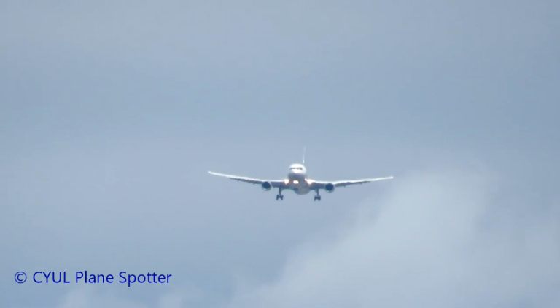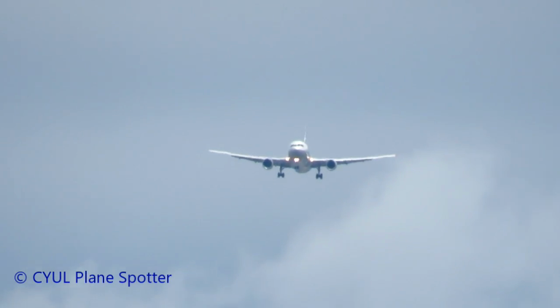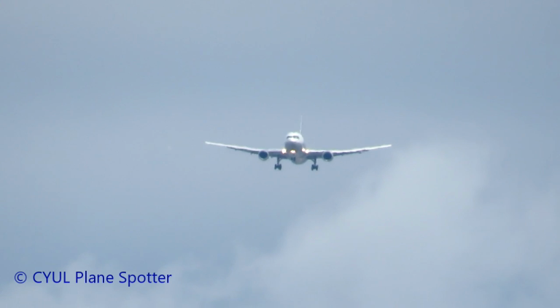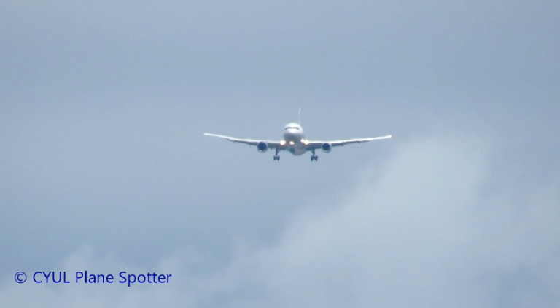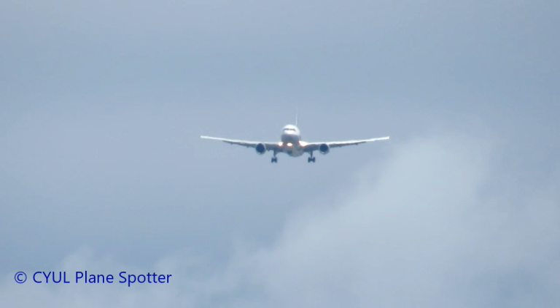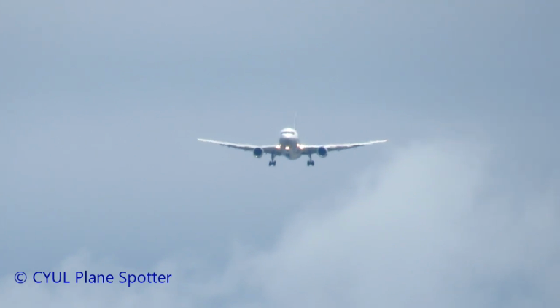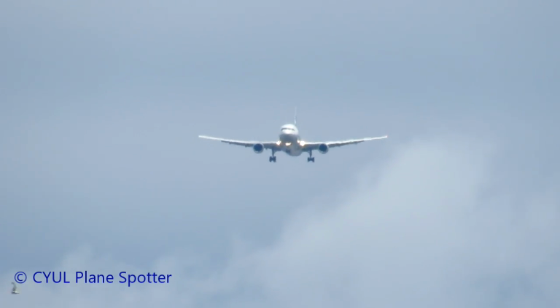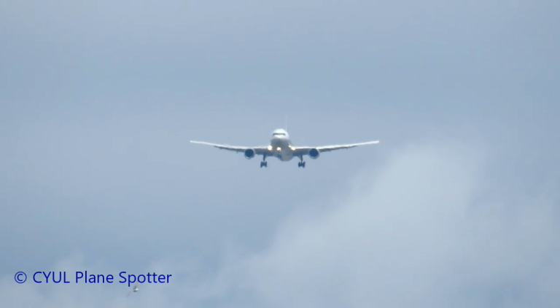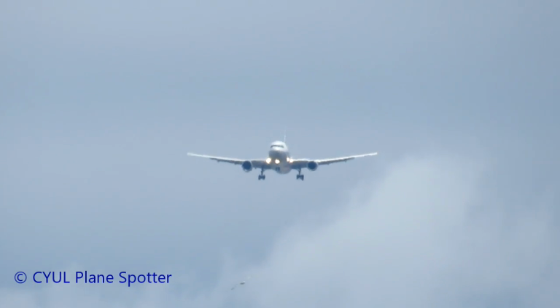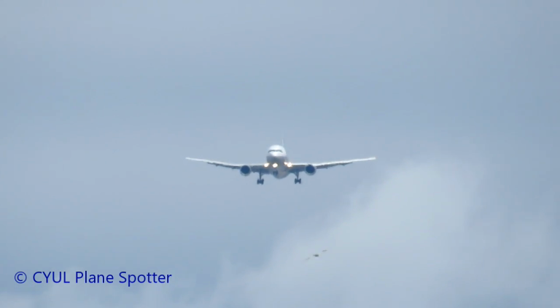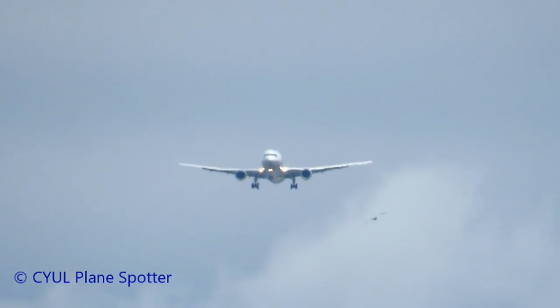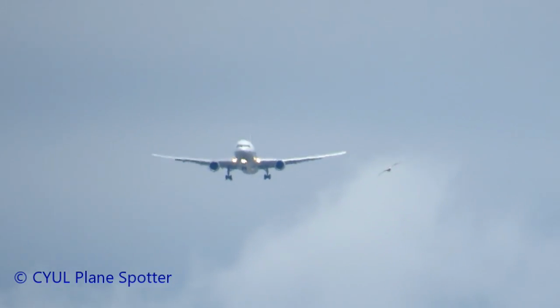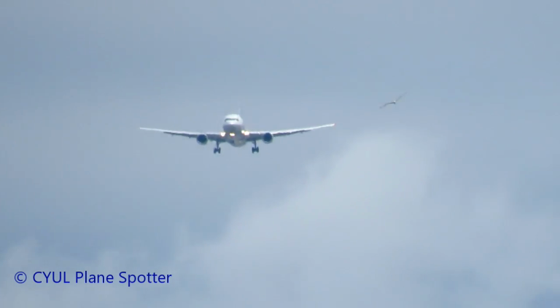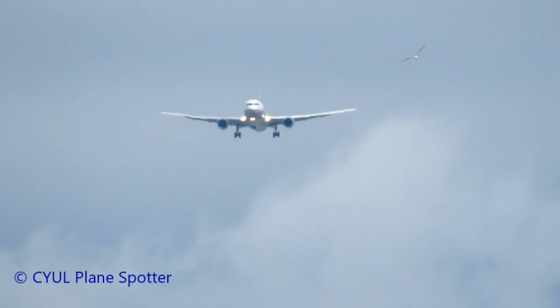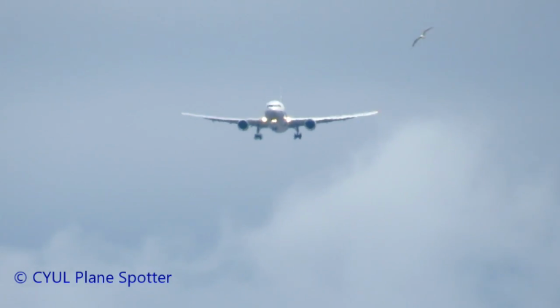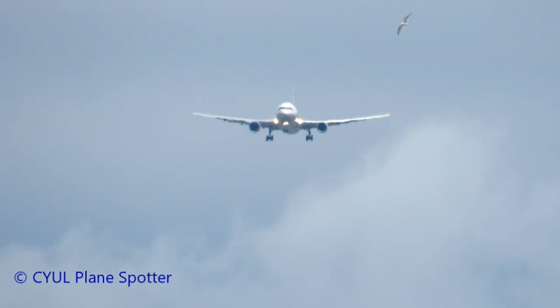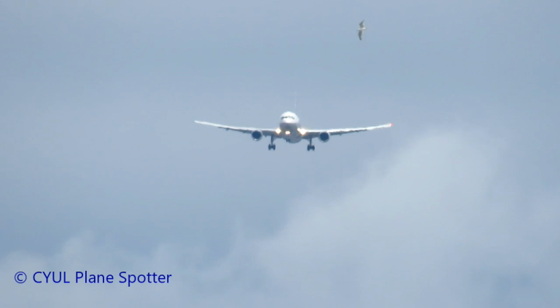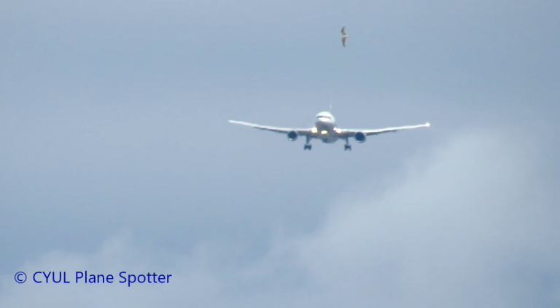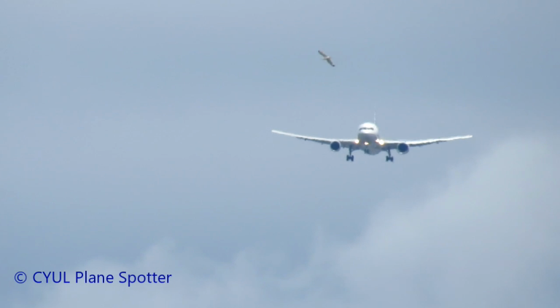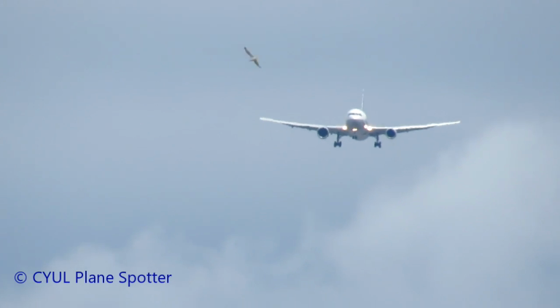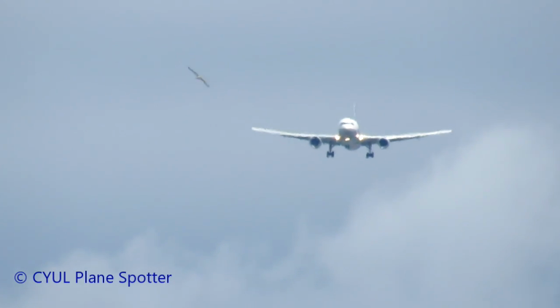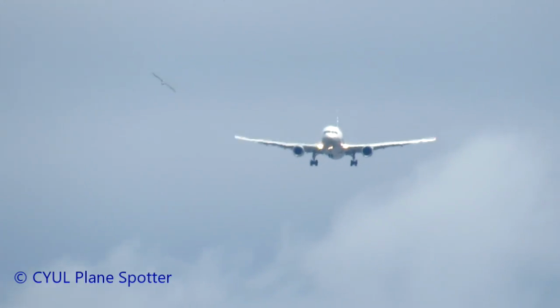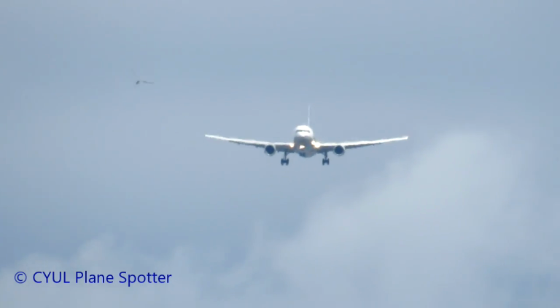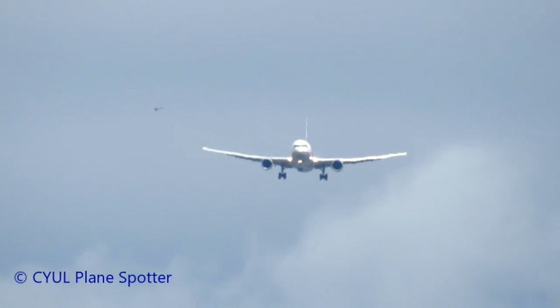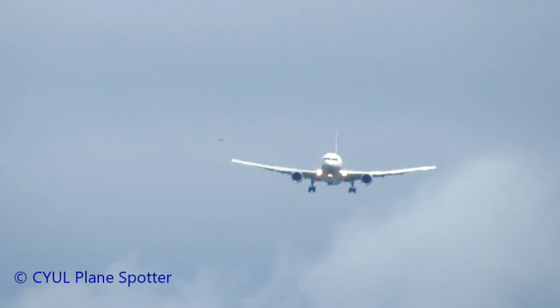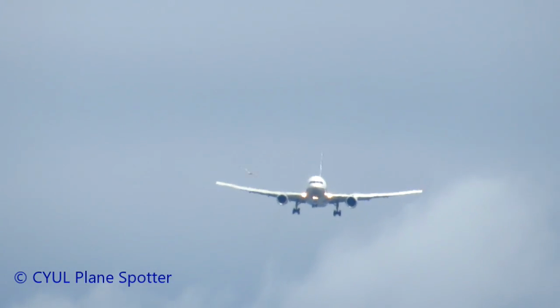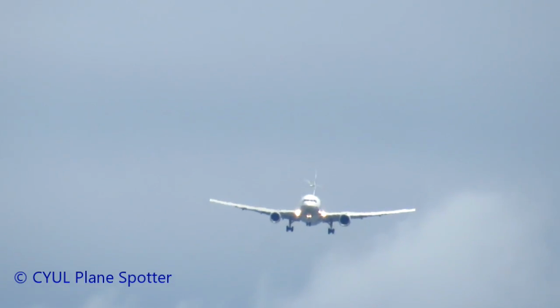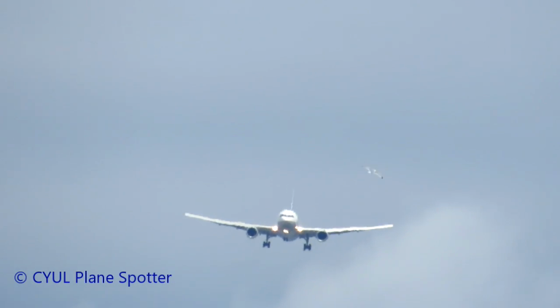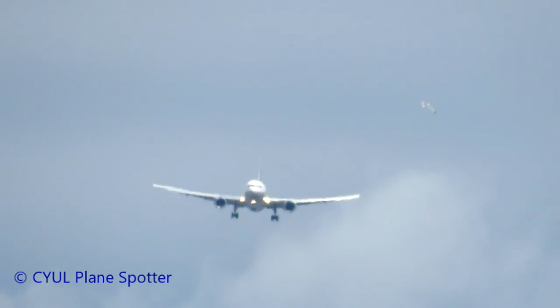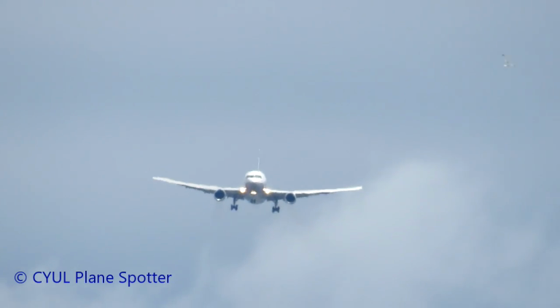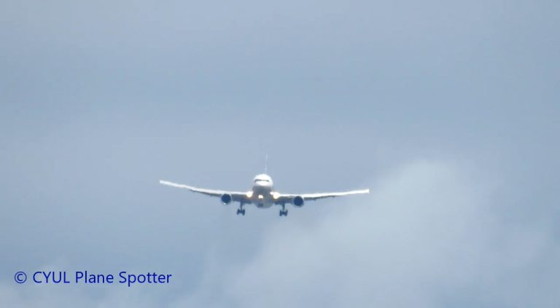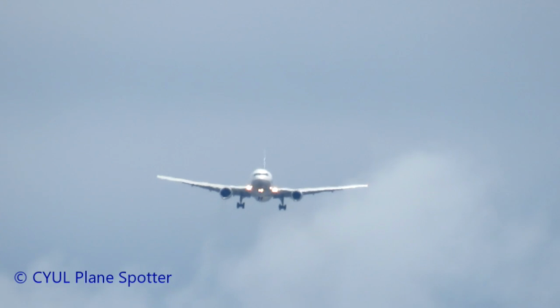United 928 Heavy, Montreal, good afternoon. Wind 250 at 17, cleared to land runway 24R. Best exit is Bravo 2.